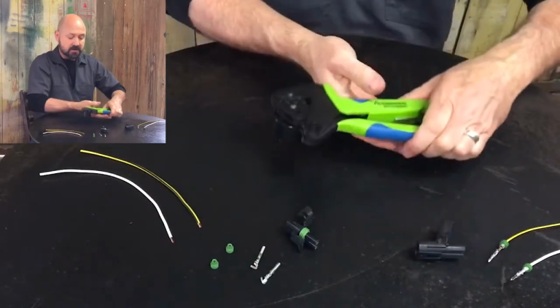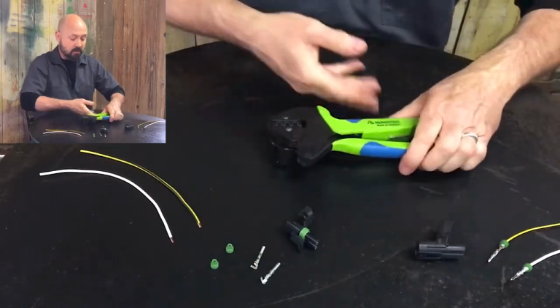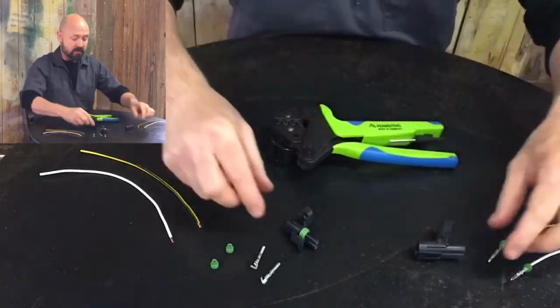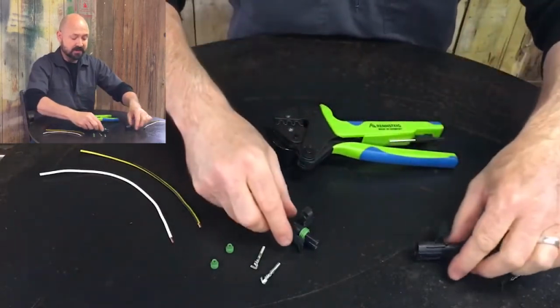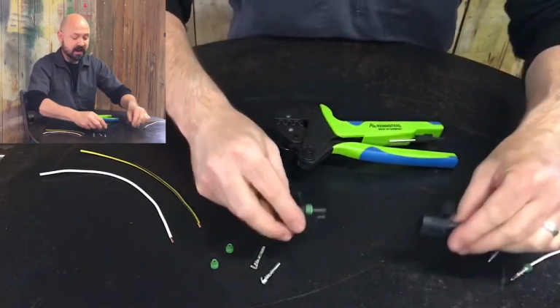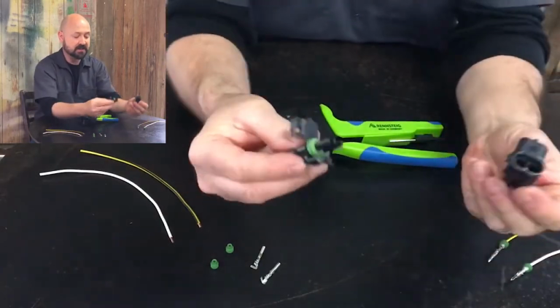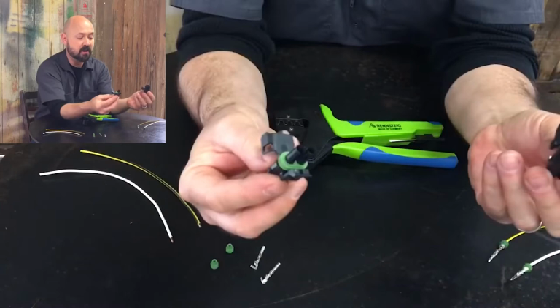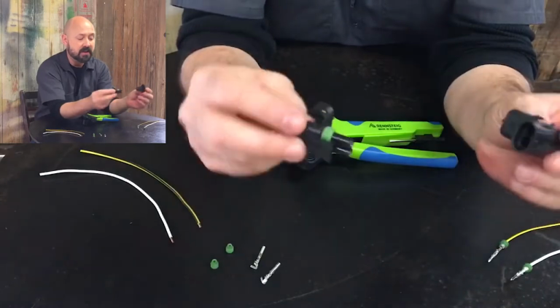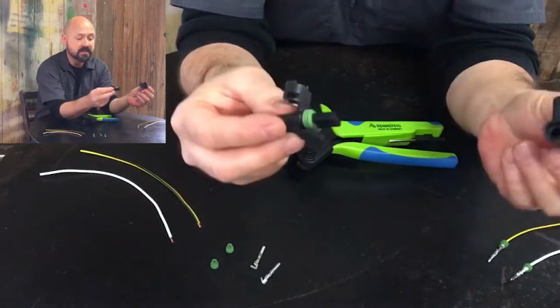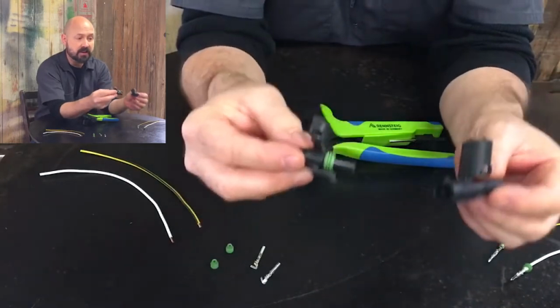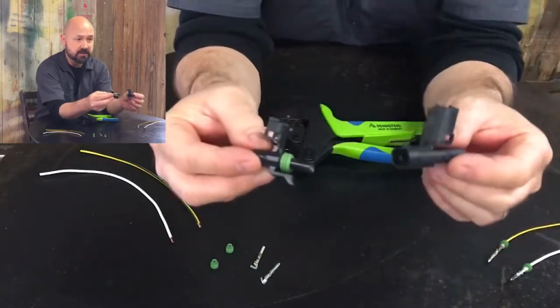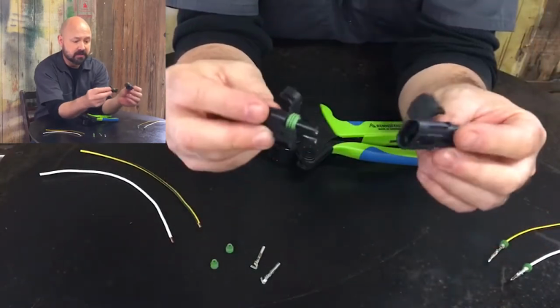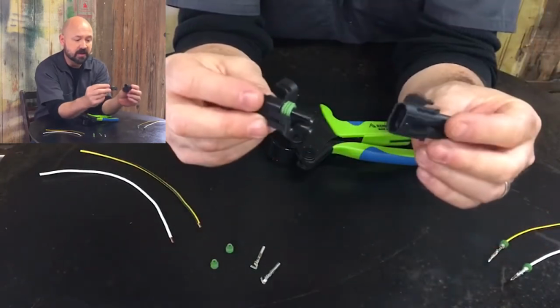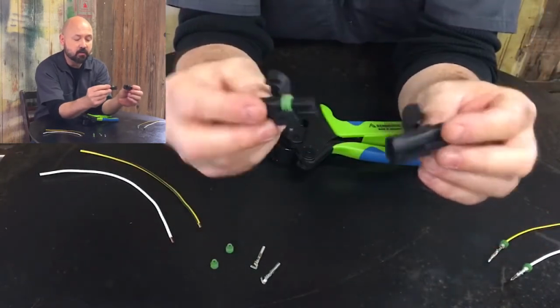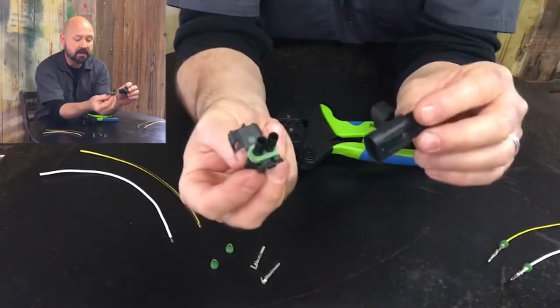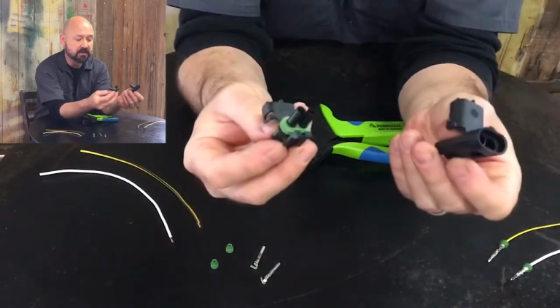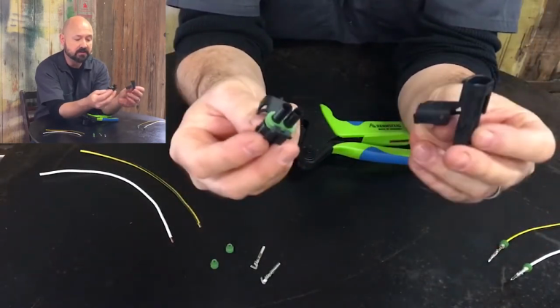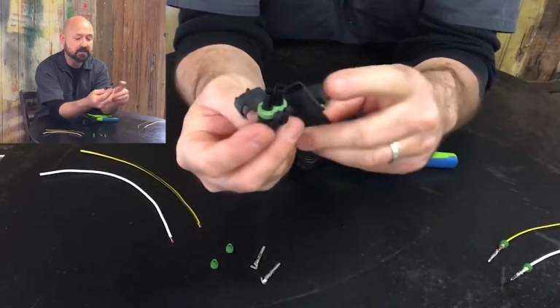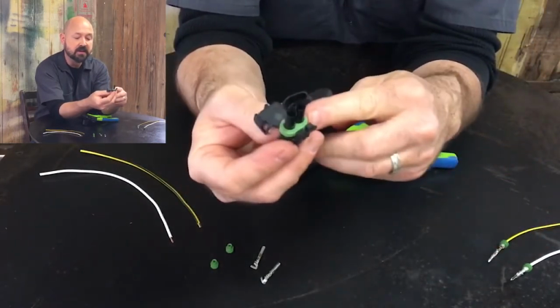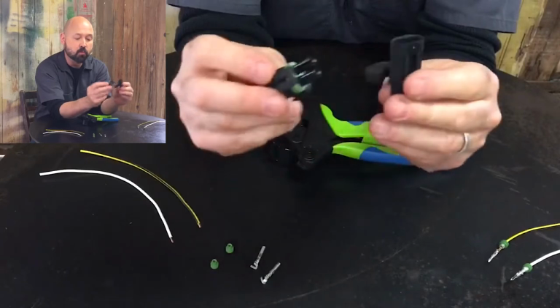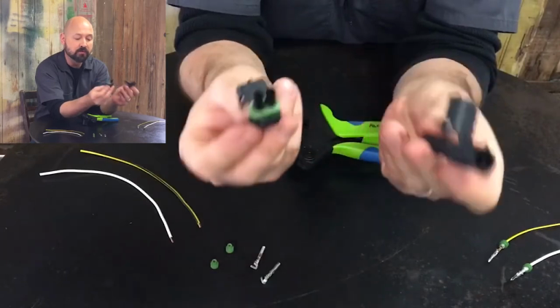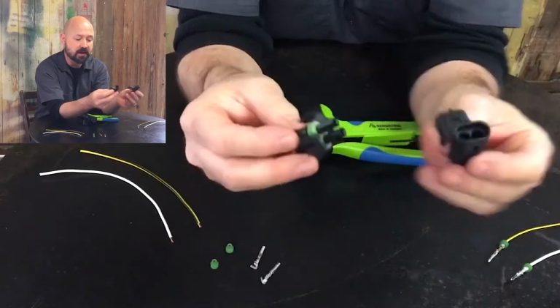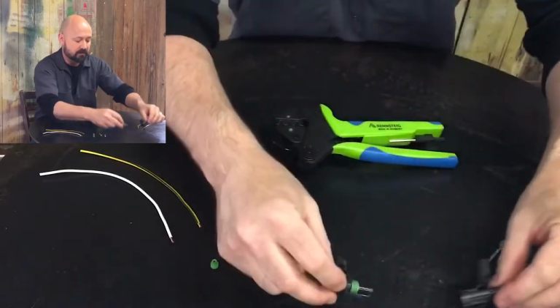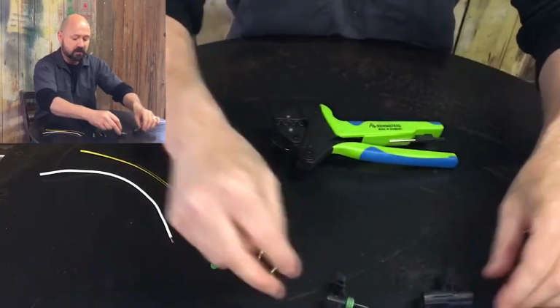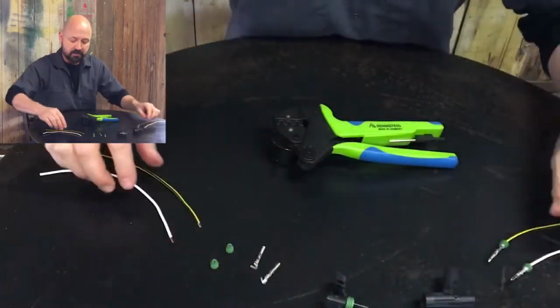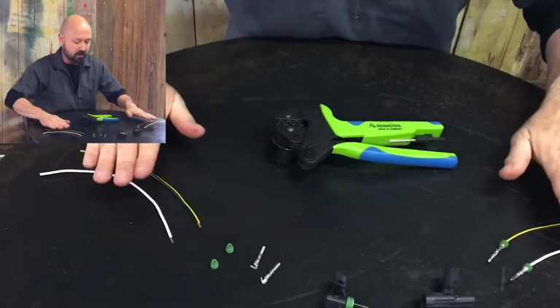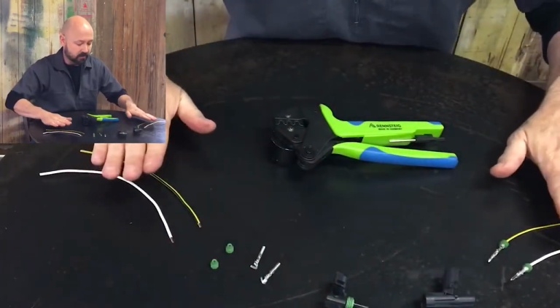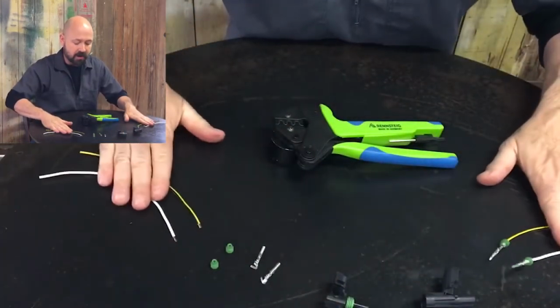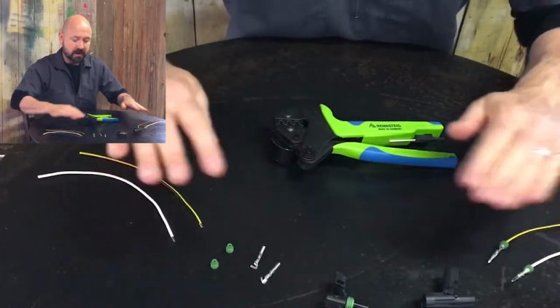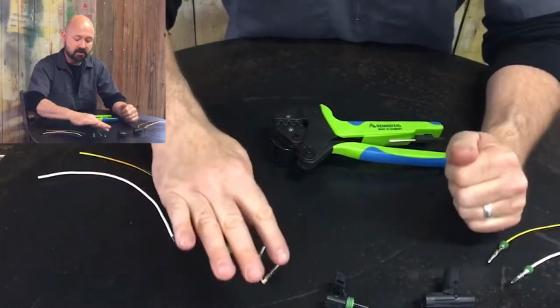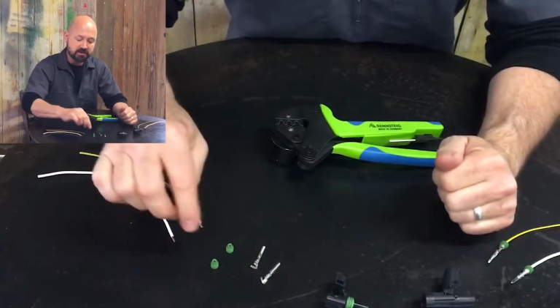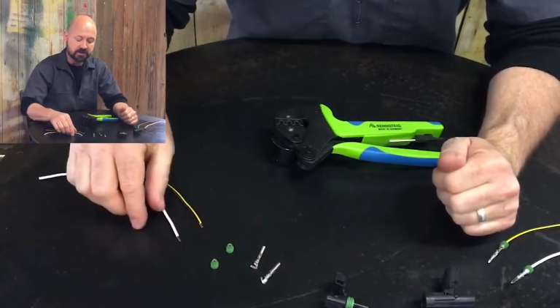Now let's get to the contacts. Here are the Delphi Weatherpack connector housings. You can see the waterproof seal on there. We've got our wire, our terminals, and our seals.